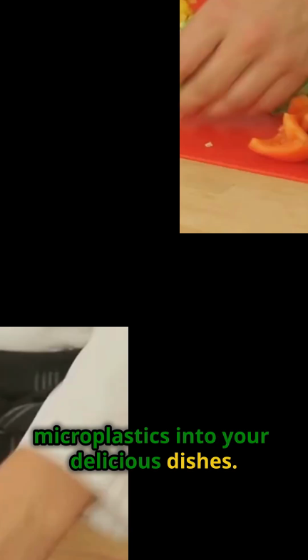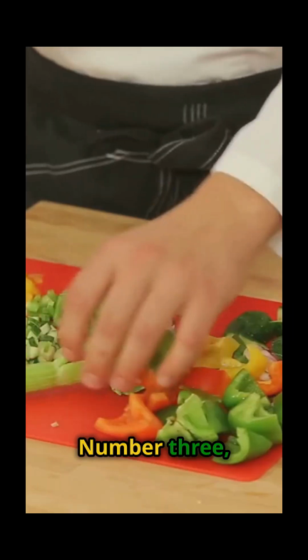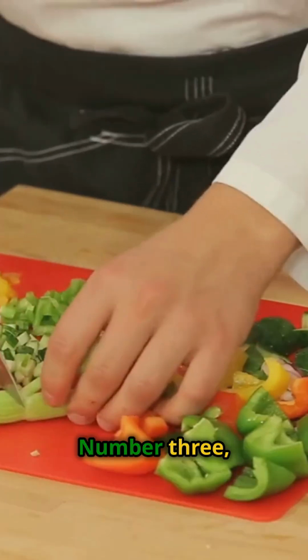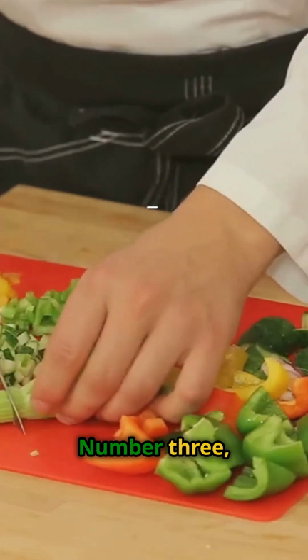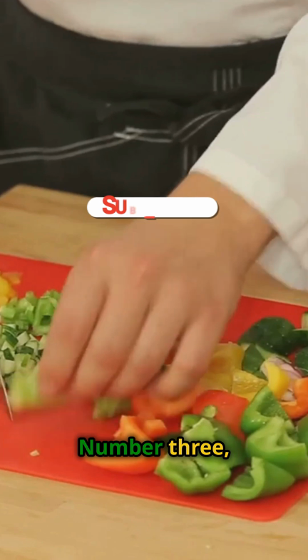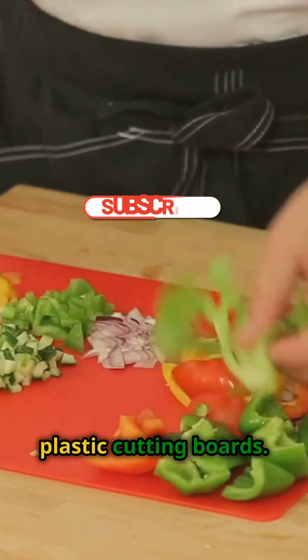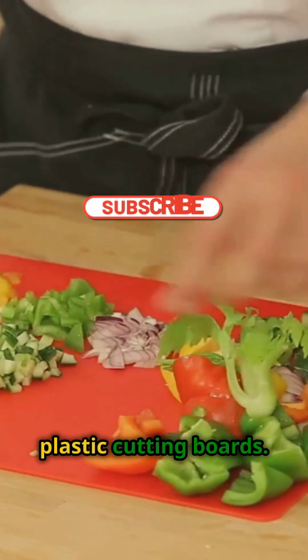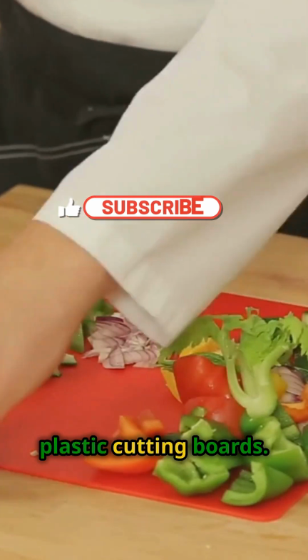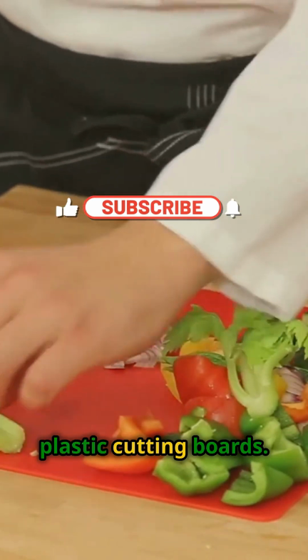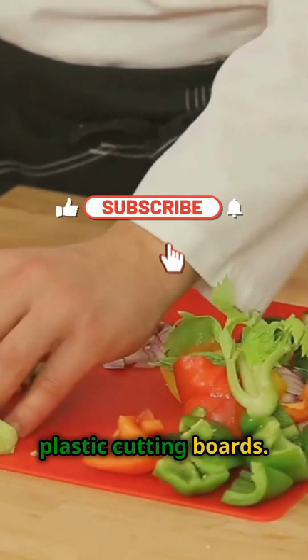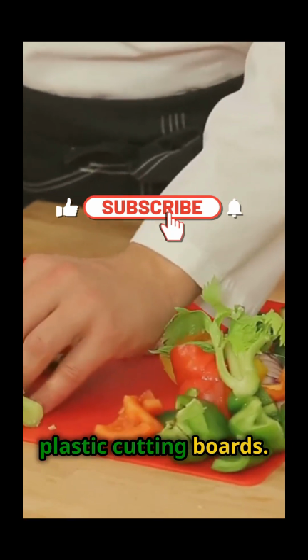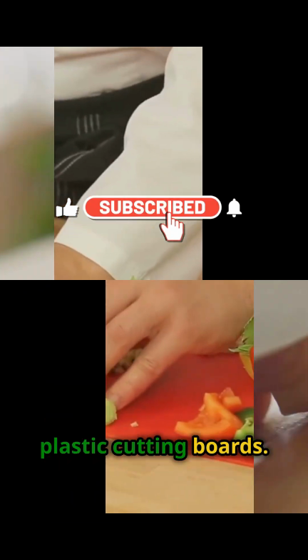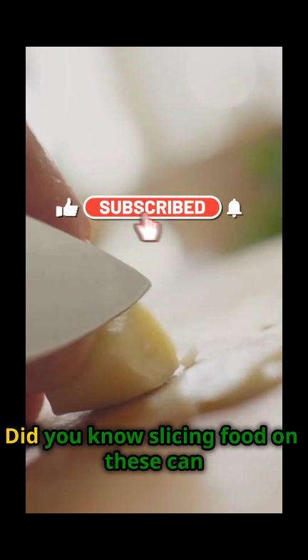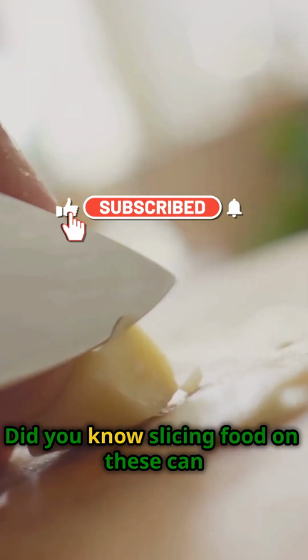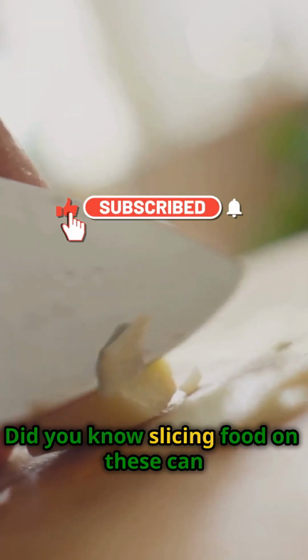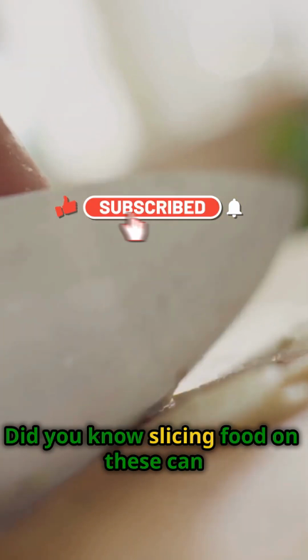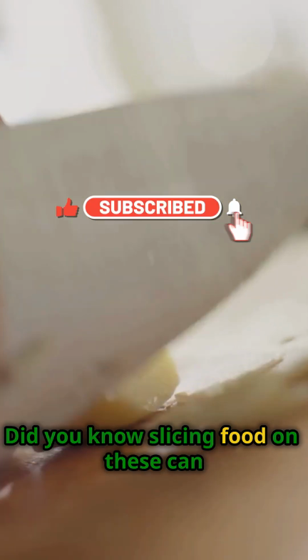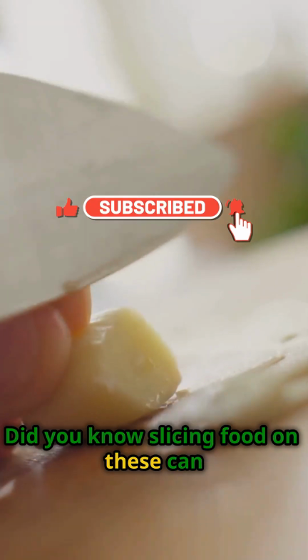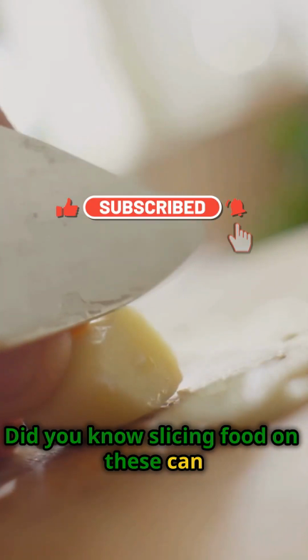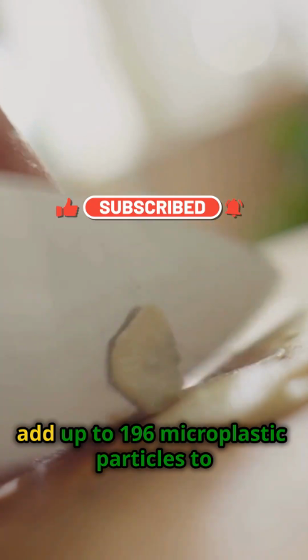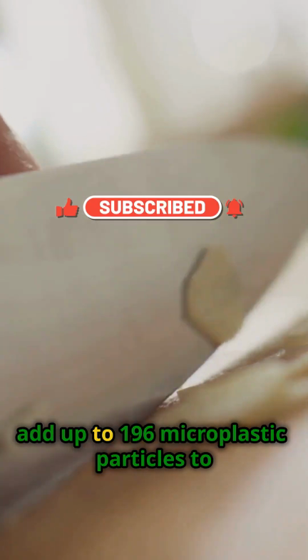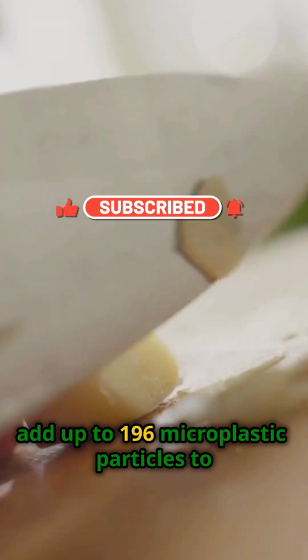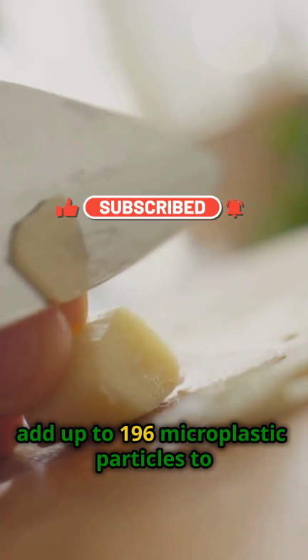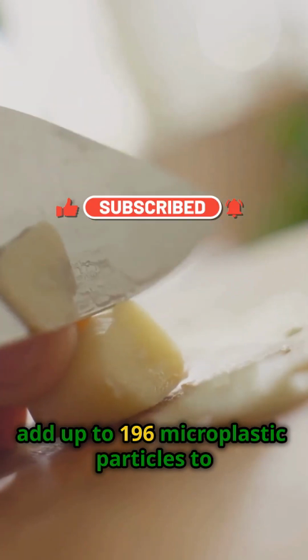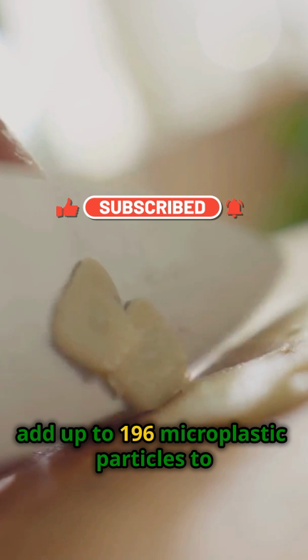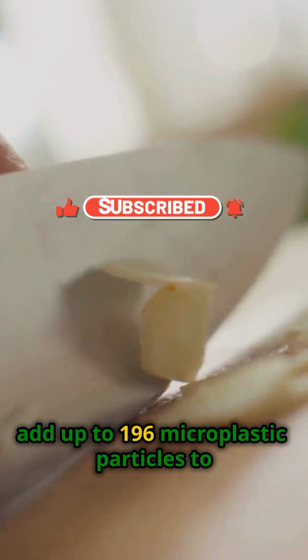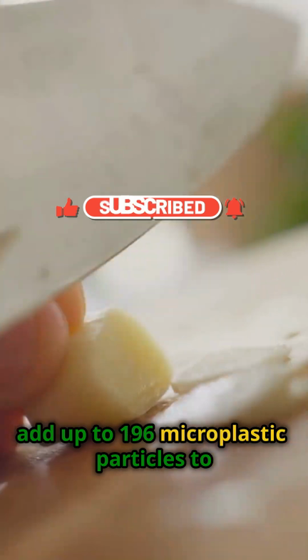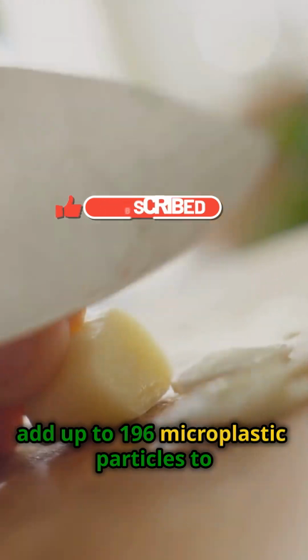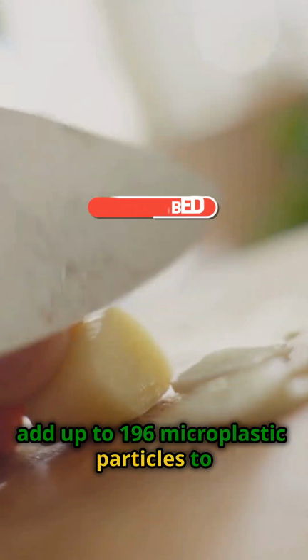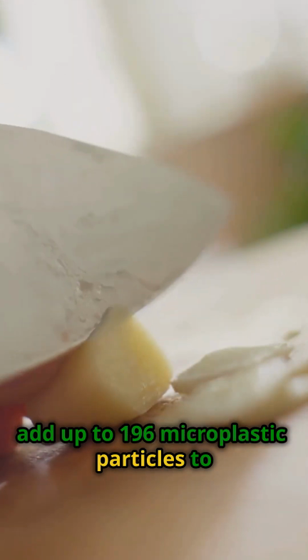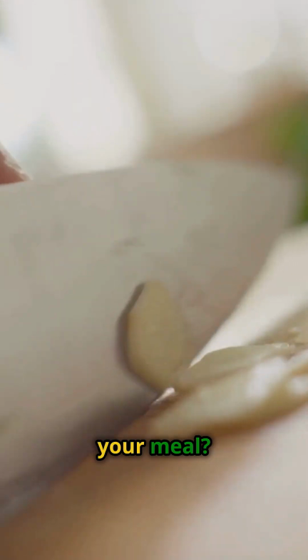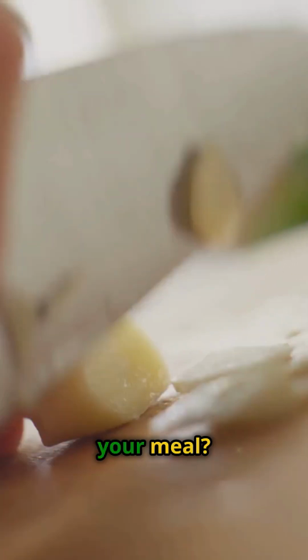Number three, plastic cutting boards. Did you know slicing food on these can add up to 196 microplastic particles to your meal?